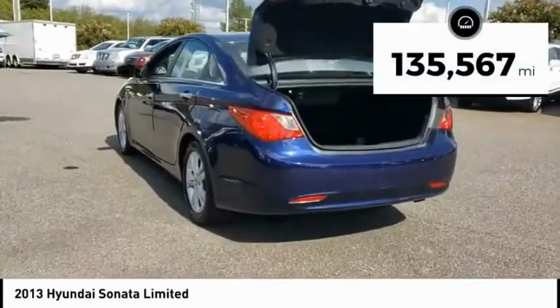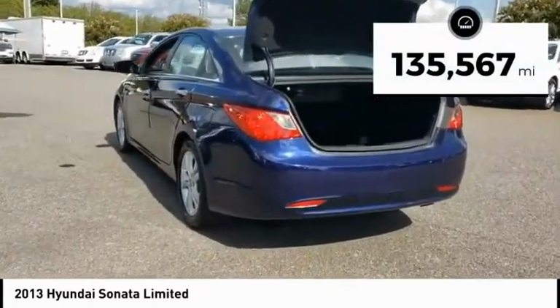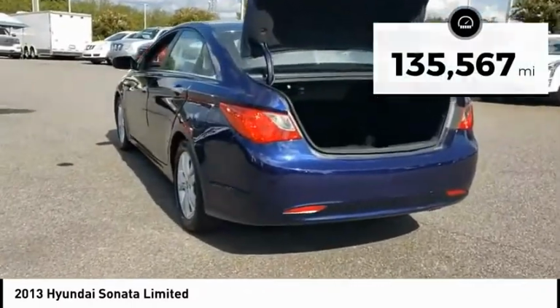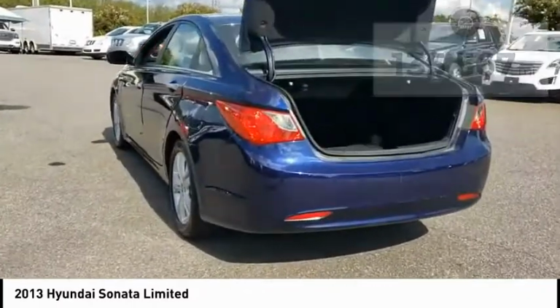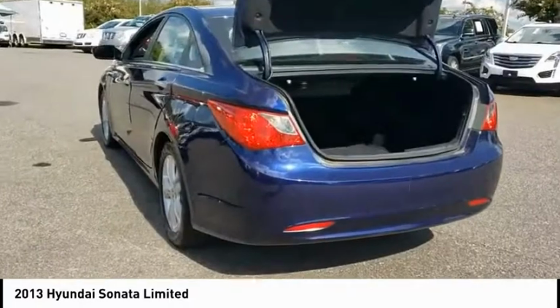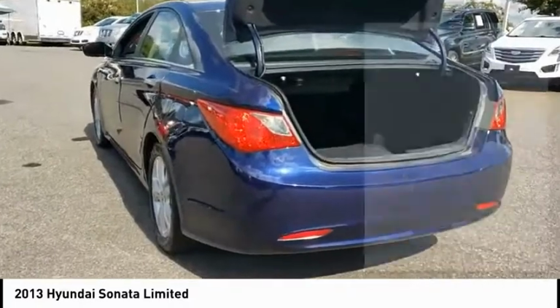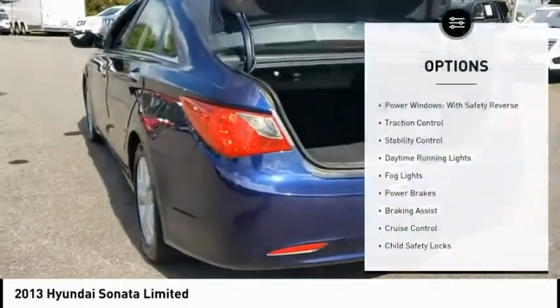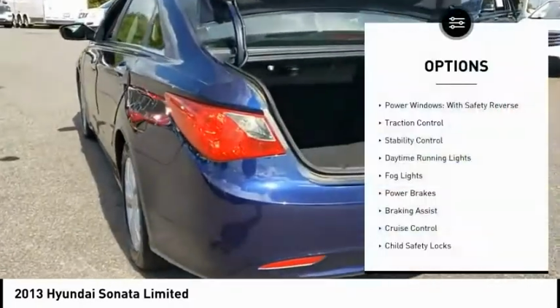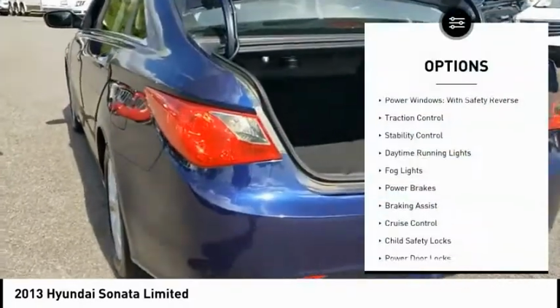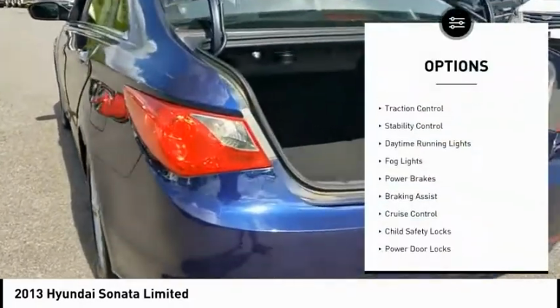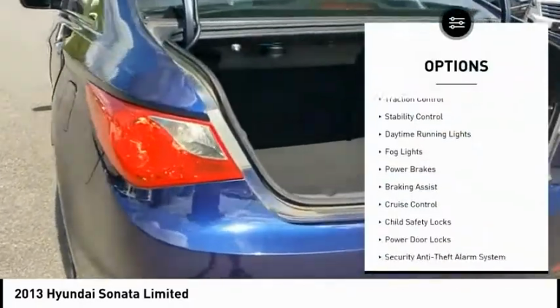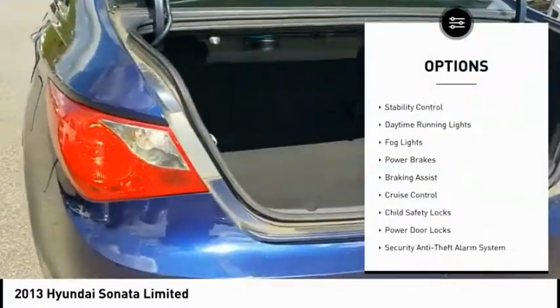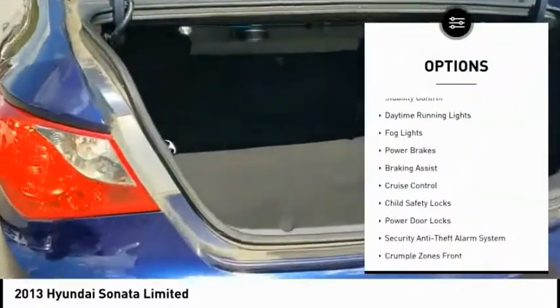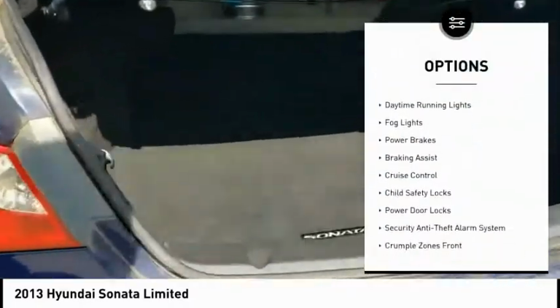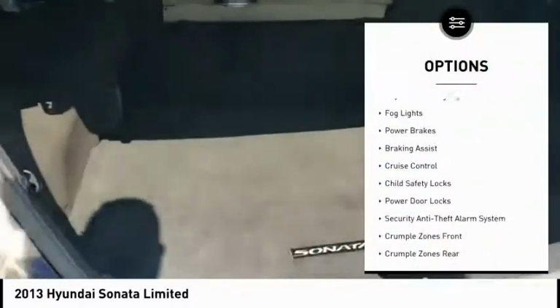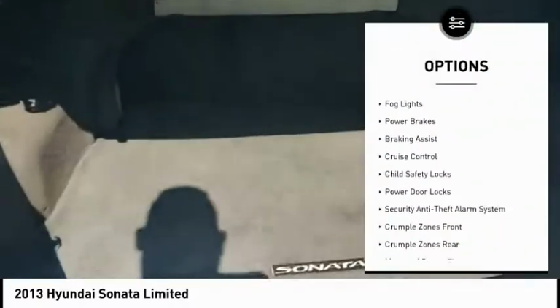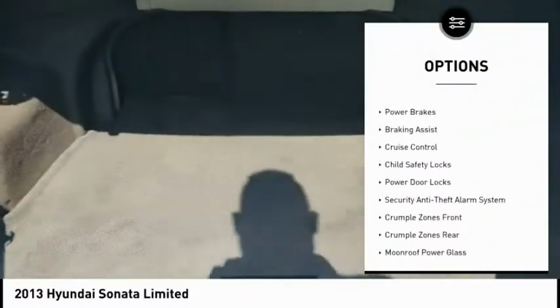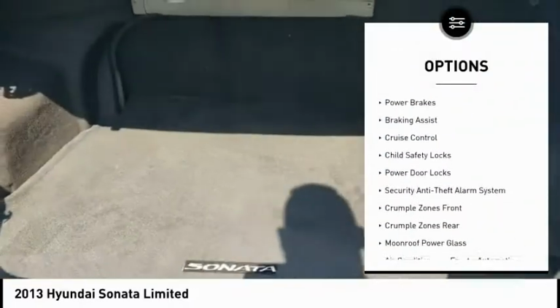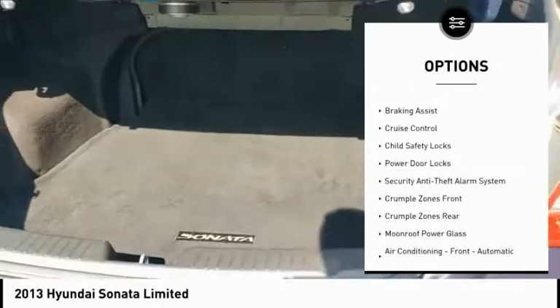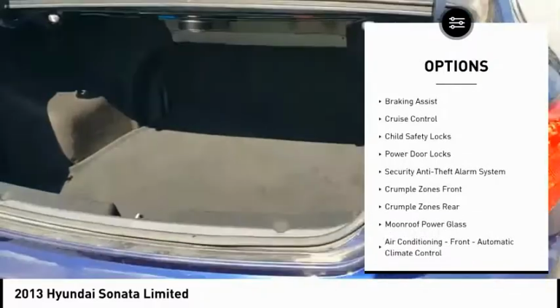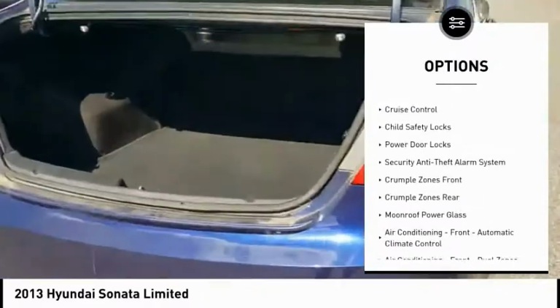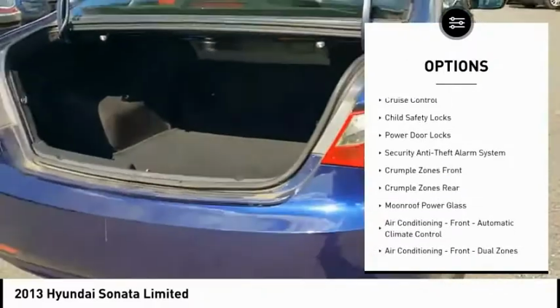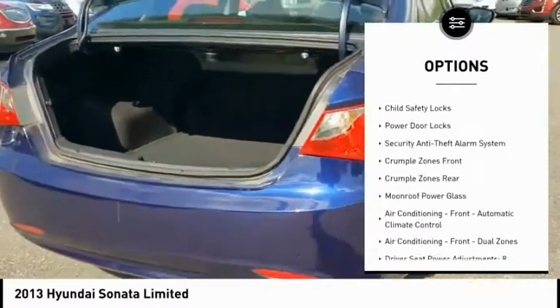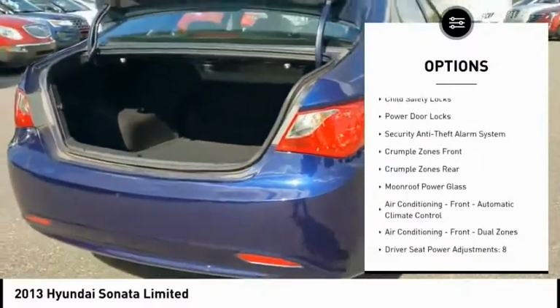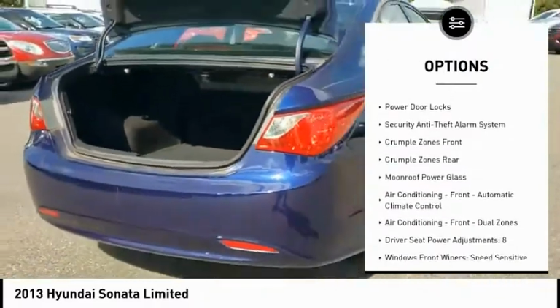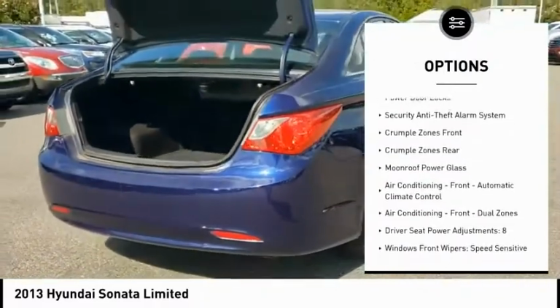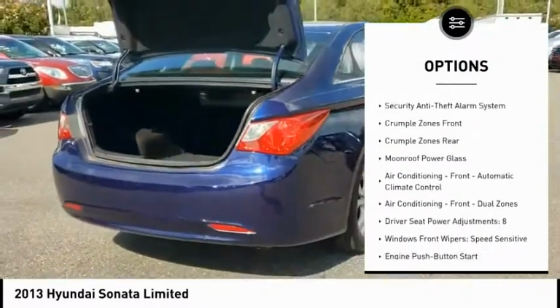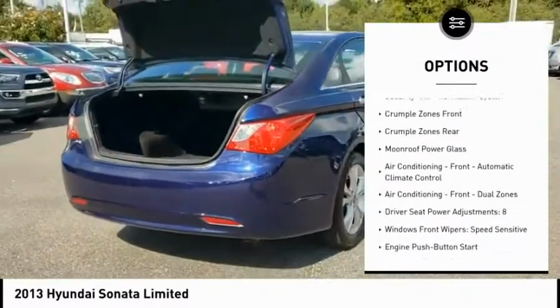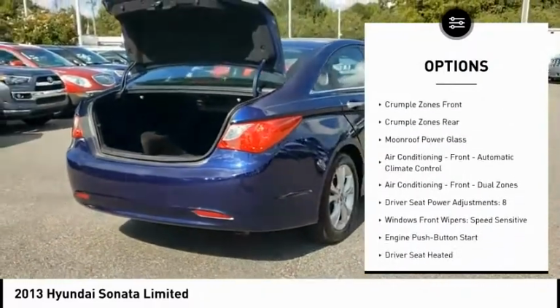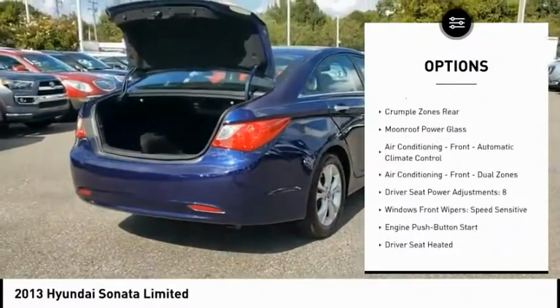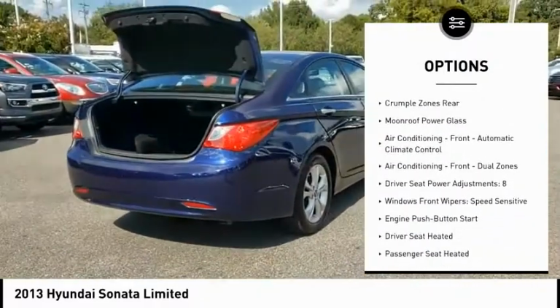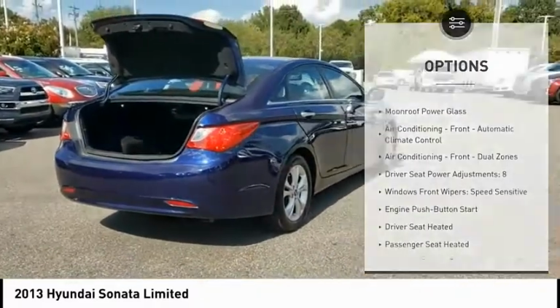Here are some of this vehicle's great options: power windows with safety reverse, traction control, stability control, daytime running lights, fog lights, power brakes, braking assist.